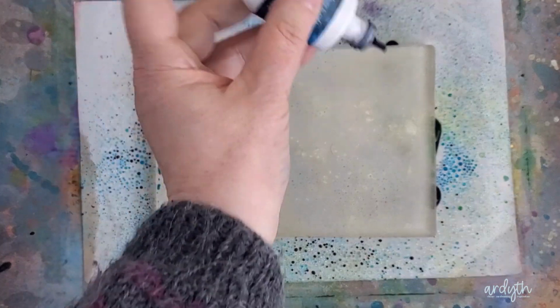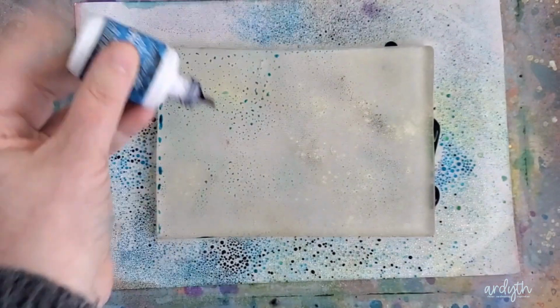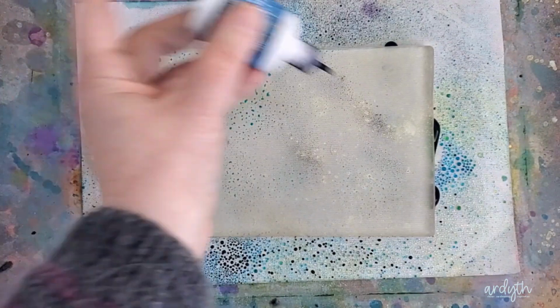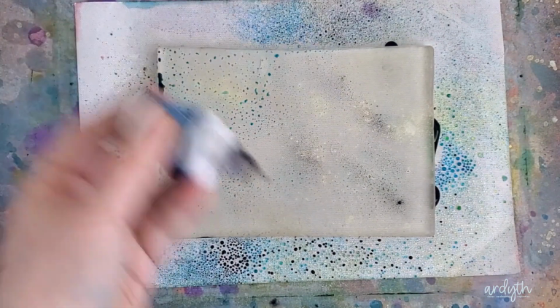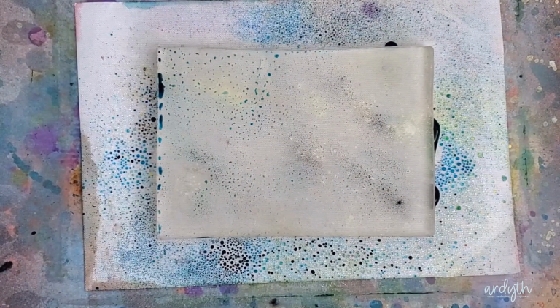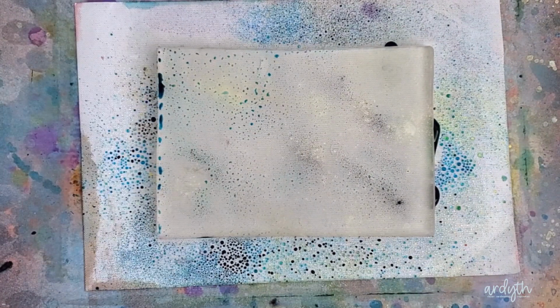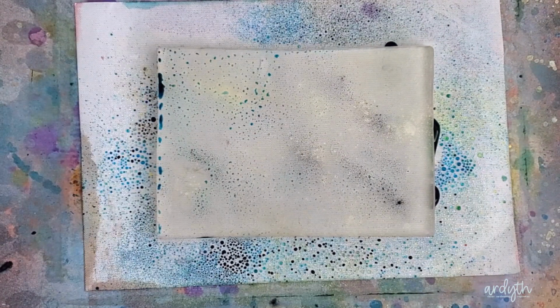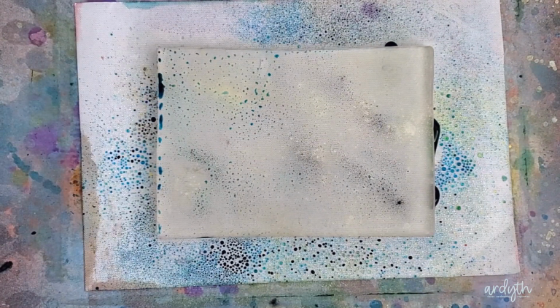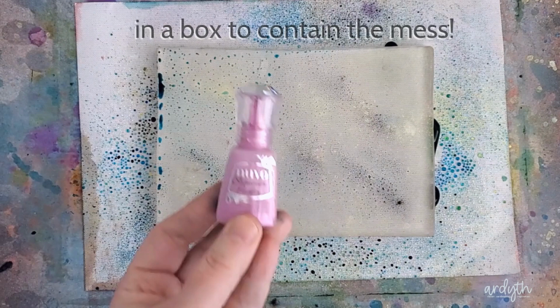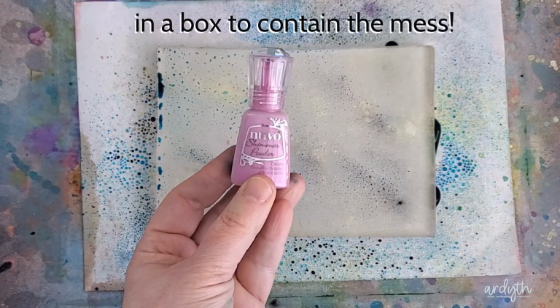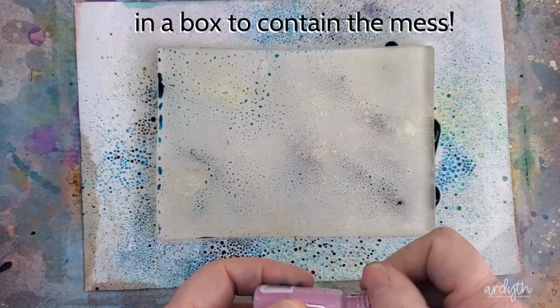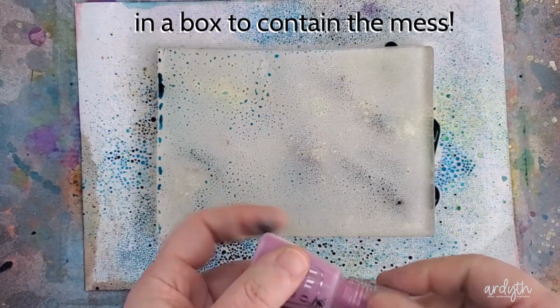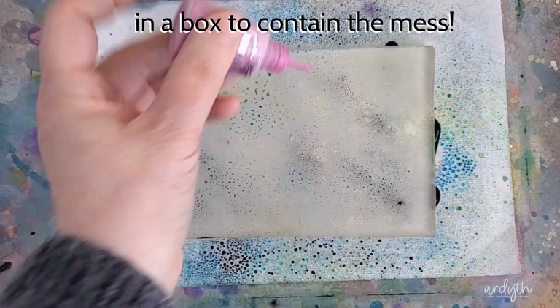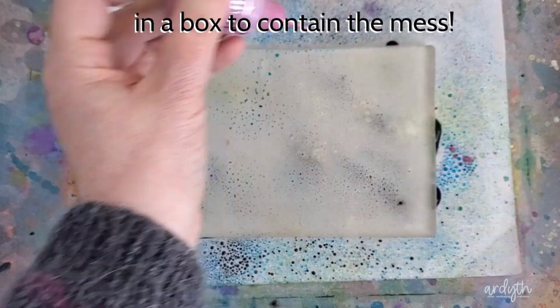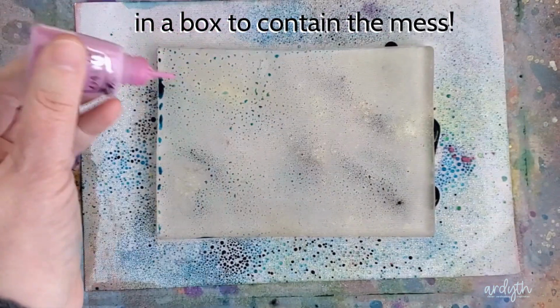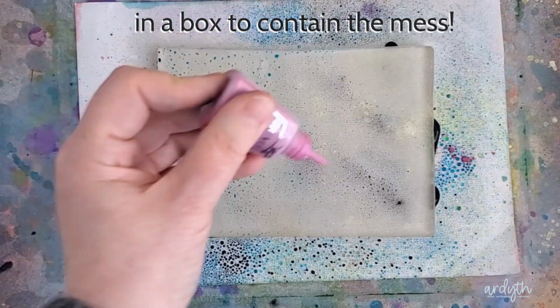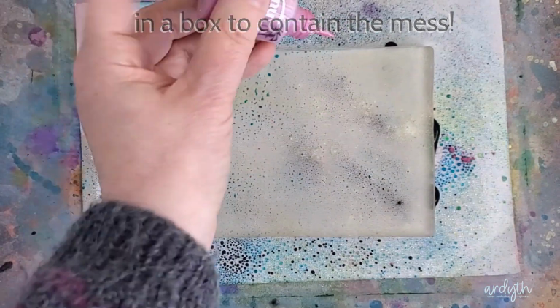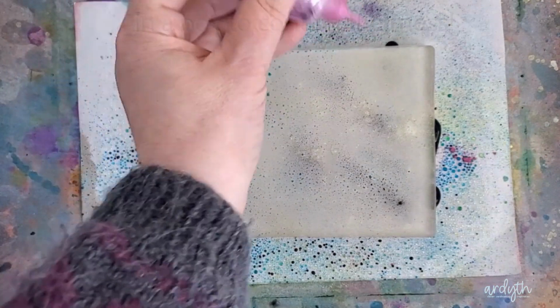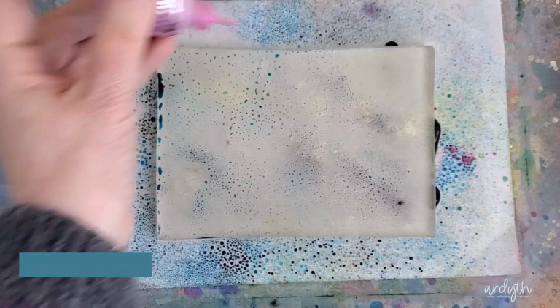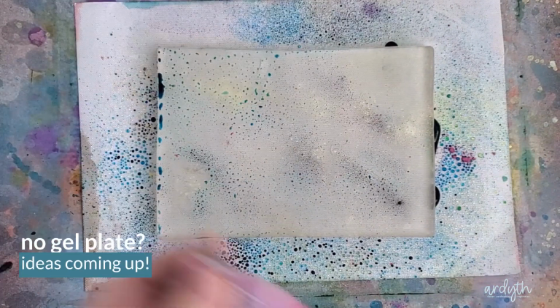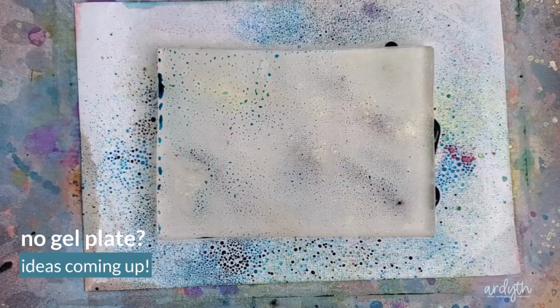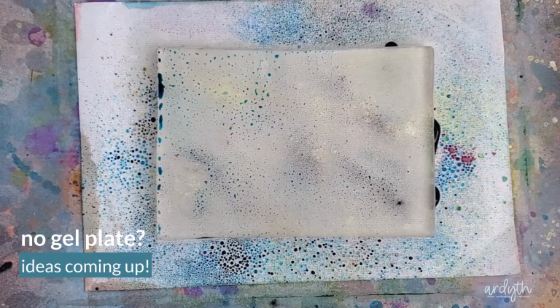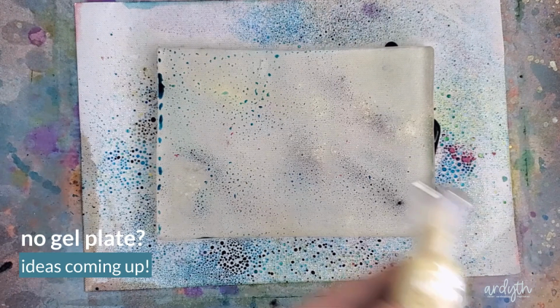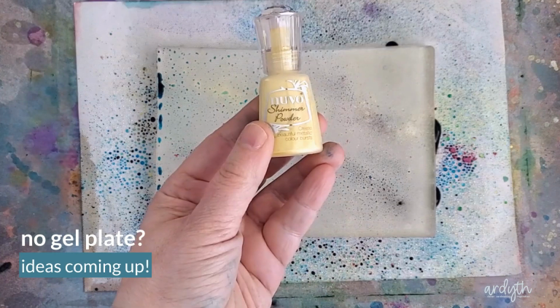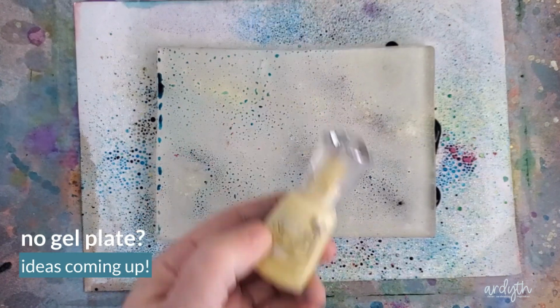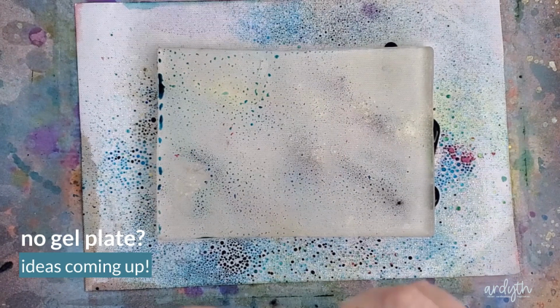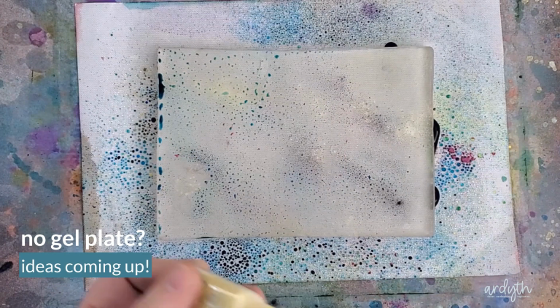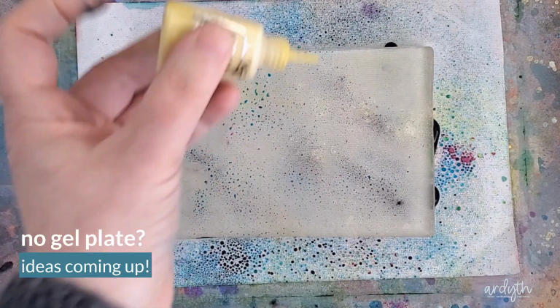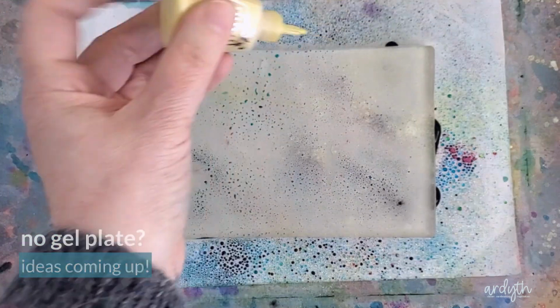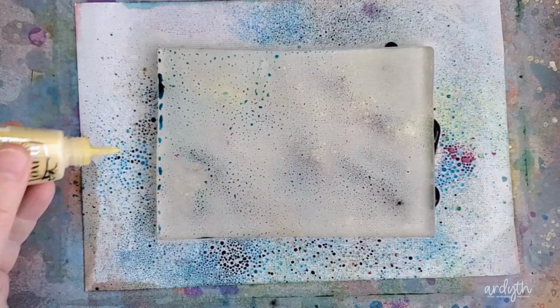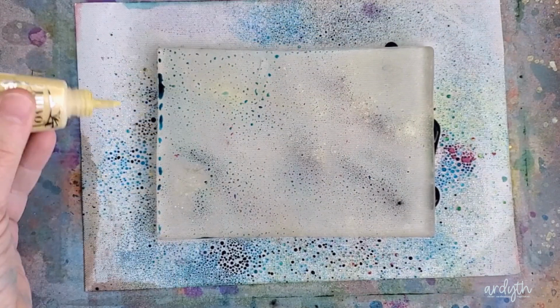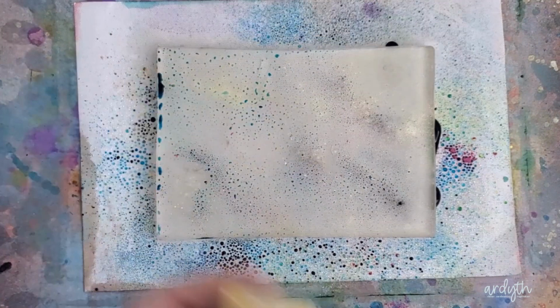You just sprinkle the powders over a gel plate — mine is 5 by 7 inches. I'm using a mix of powders I've had for years: some are Ken Oliver Colorburst and some are Nouveau Shimmer powders. You can just use whatever you've got.